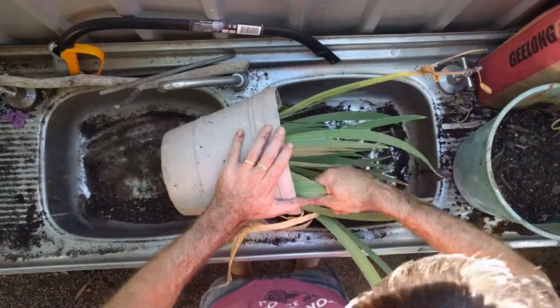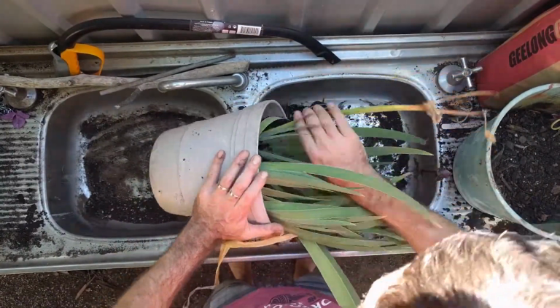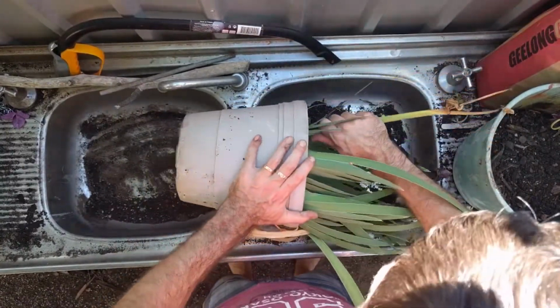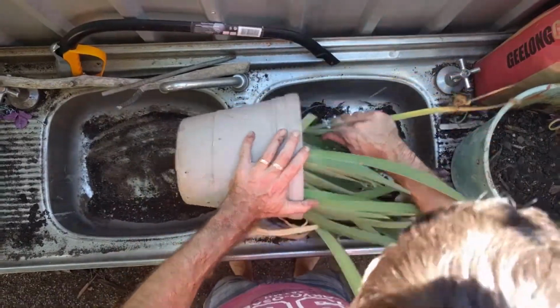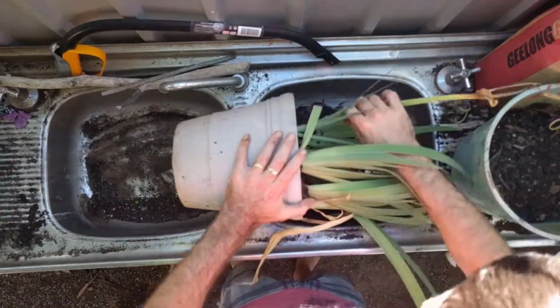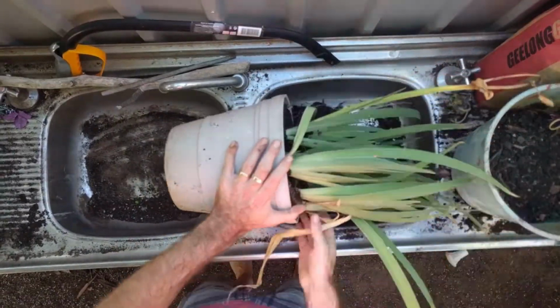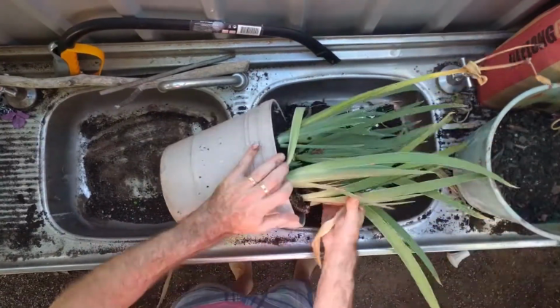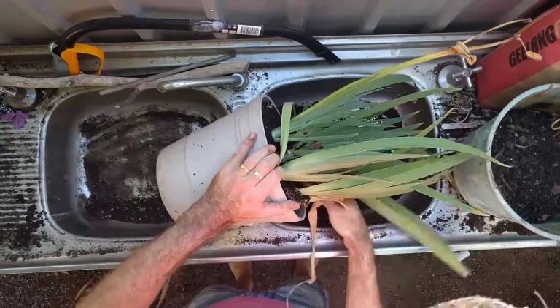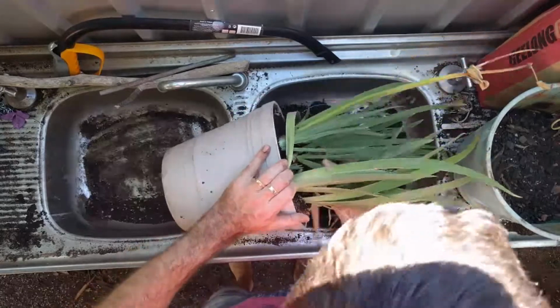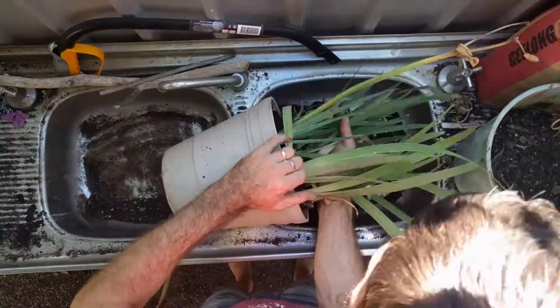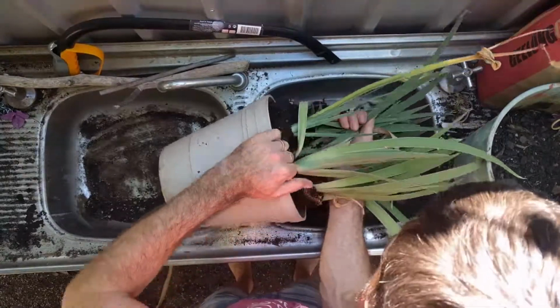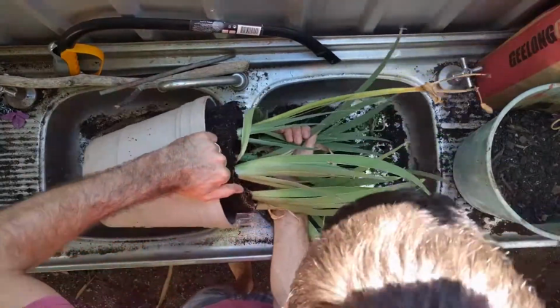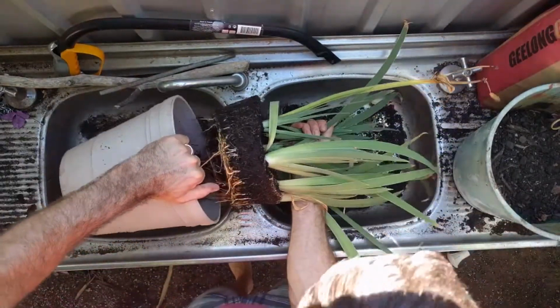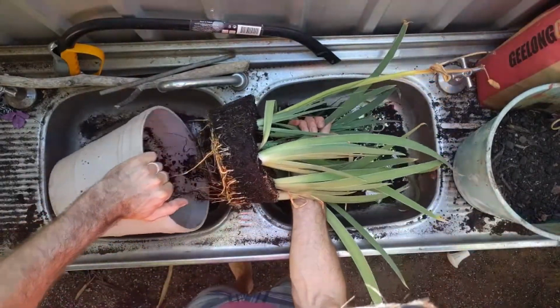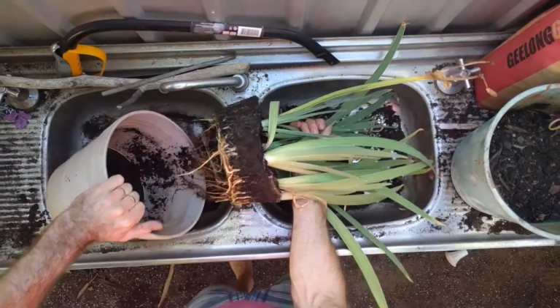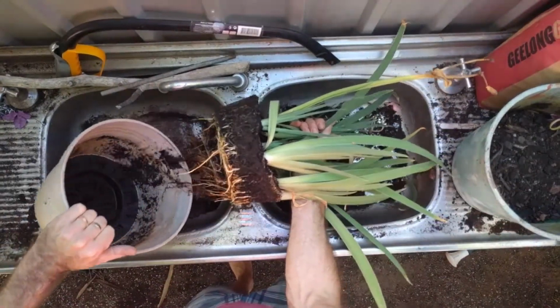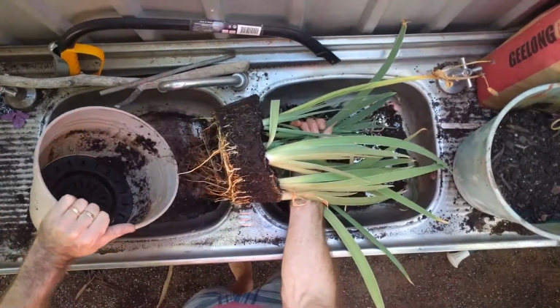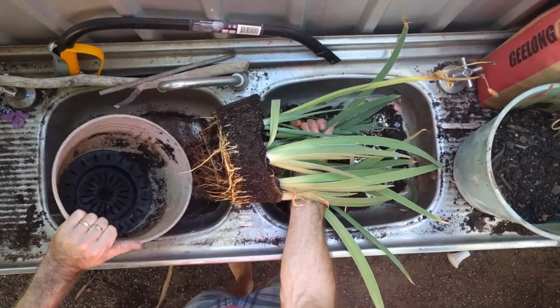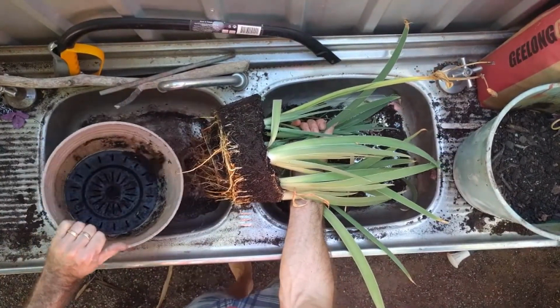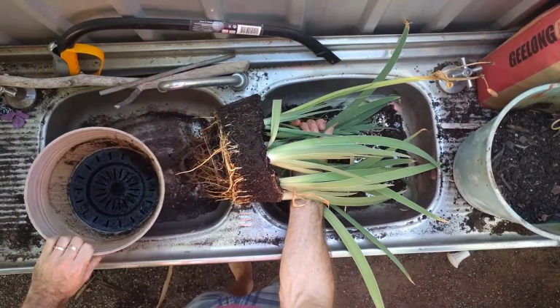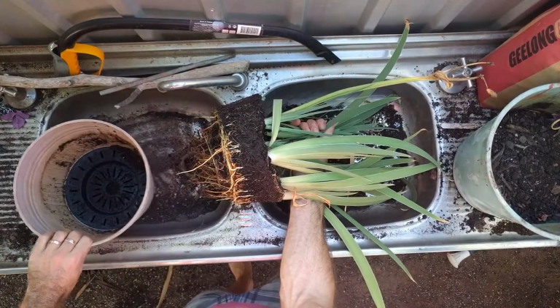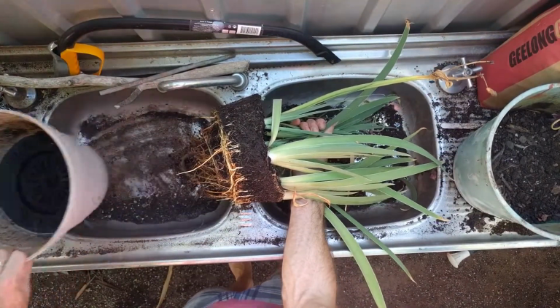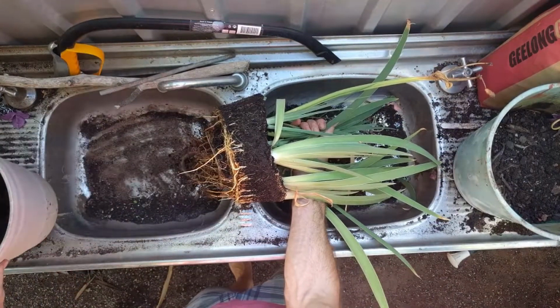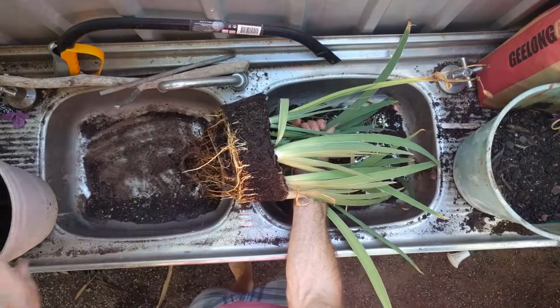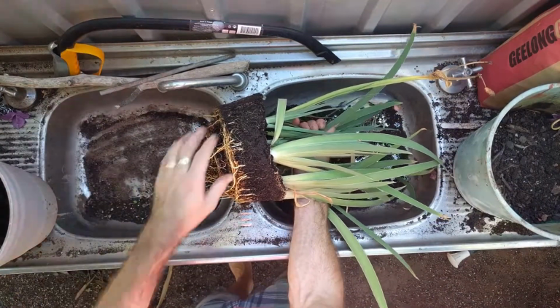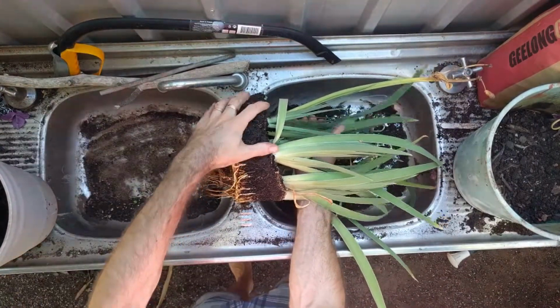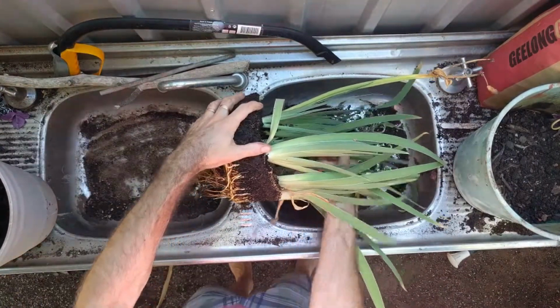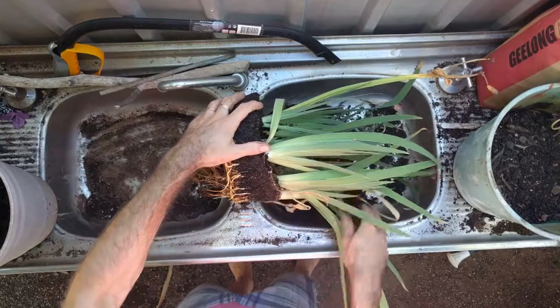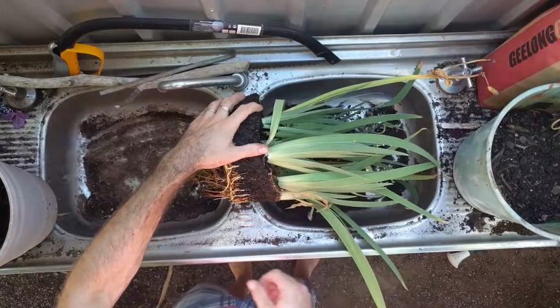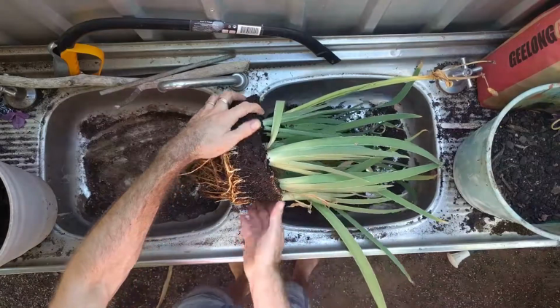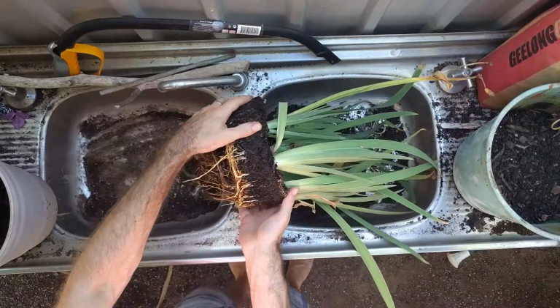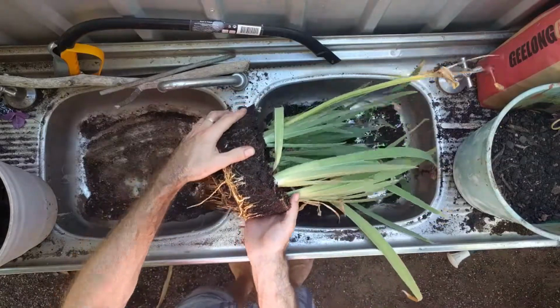Now these have been in this pot for quite some time, so they were well and truly stuck in there, and took a little bit of force to get the plants out.